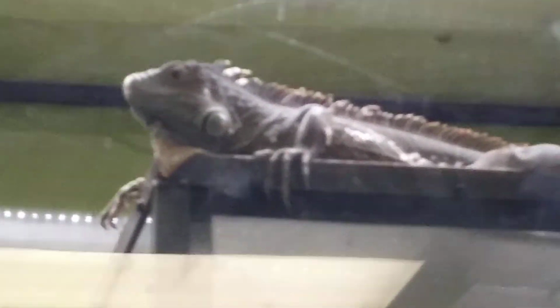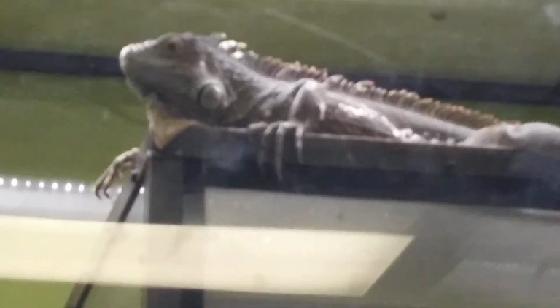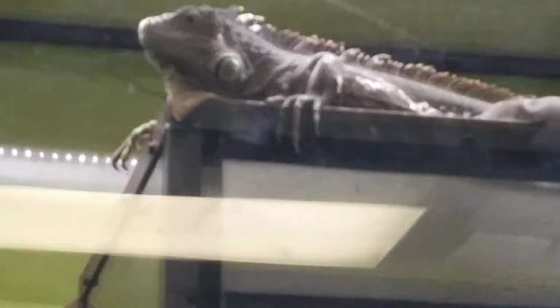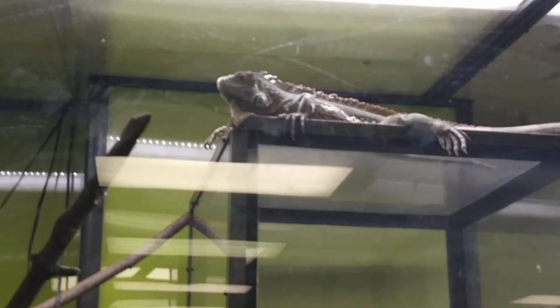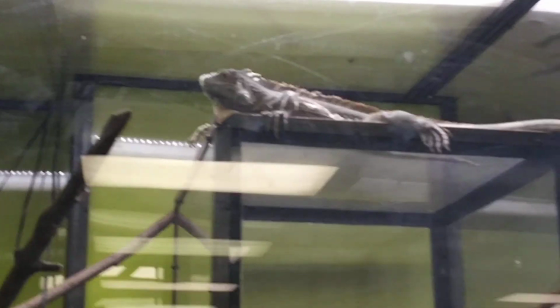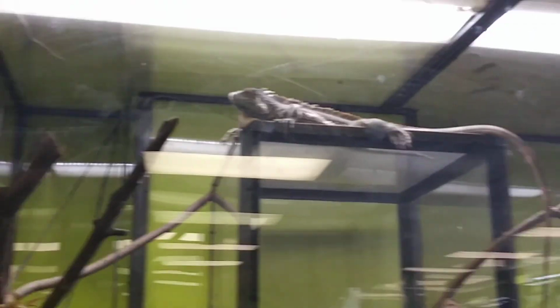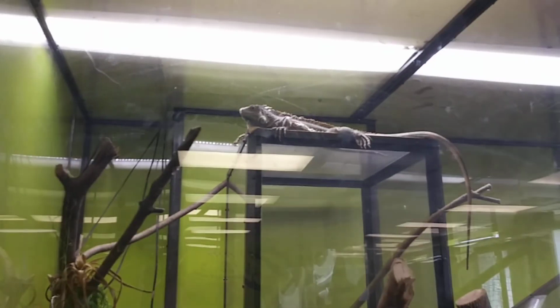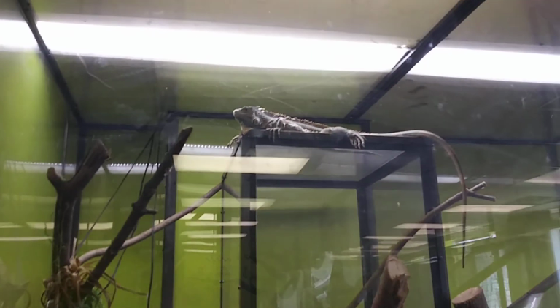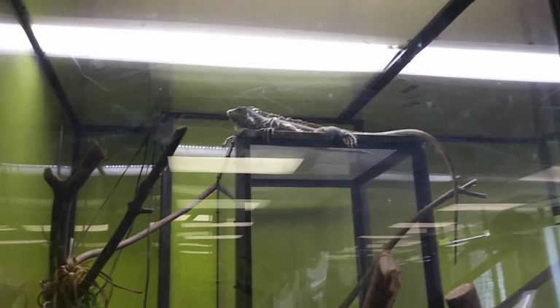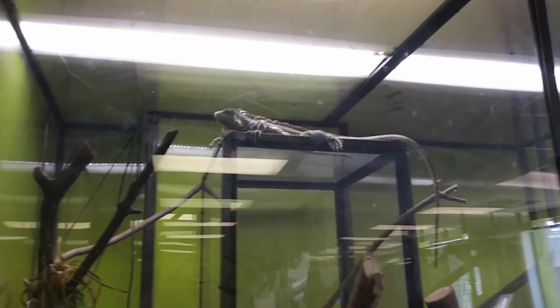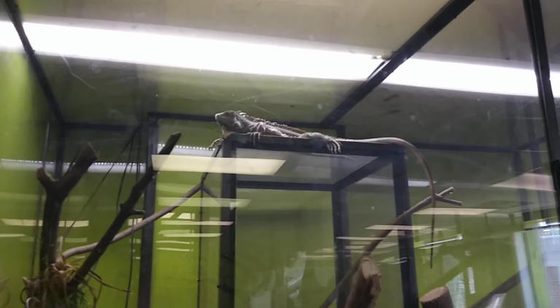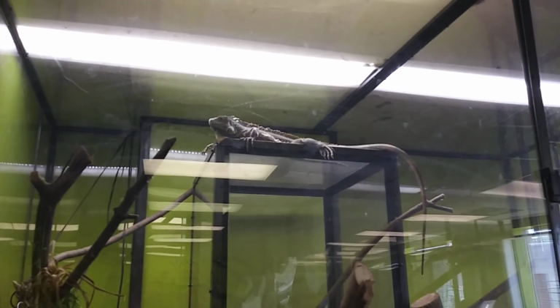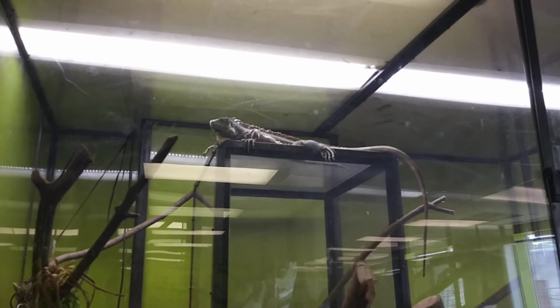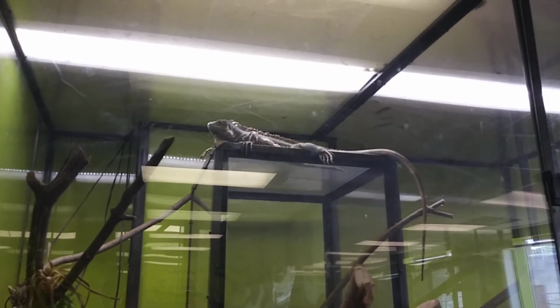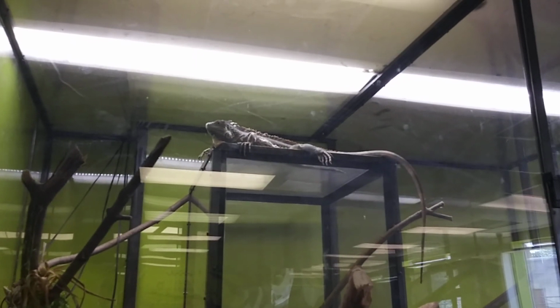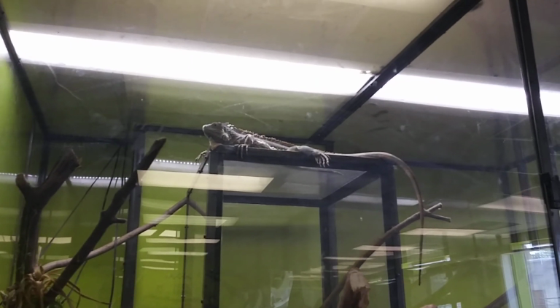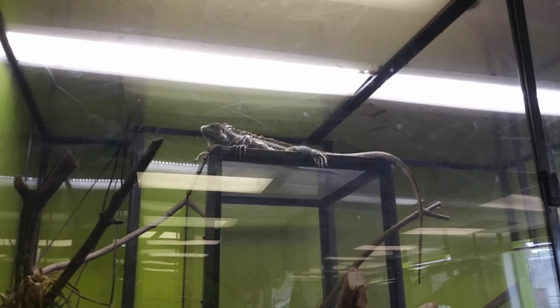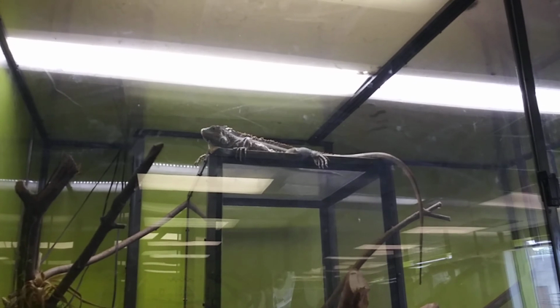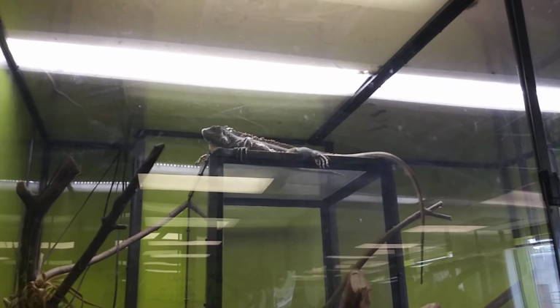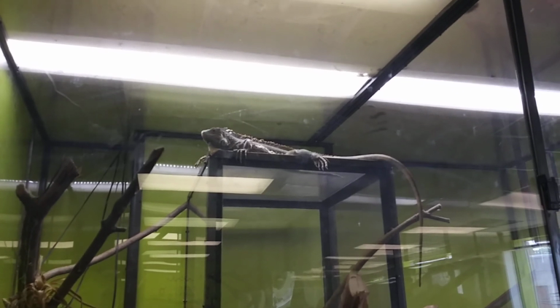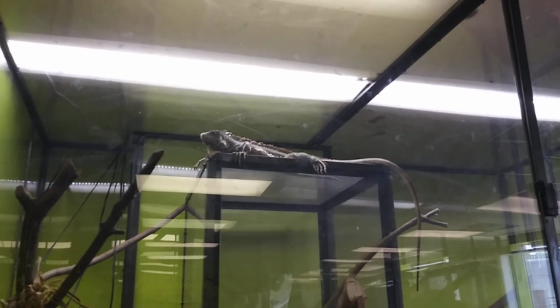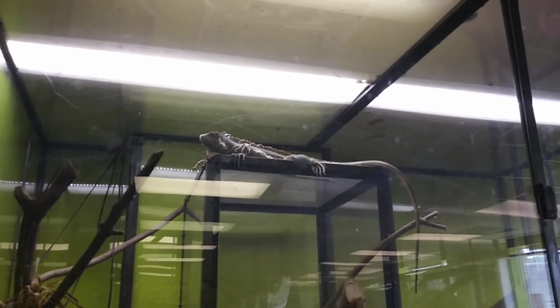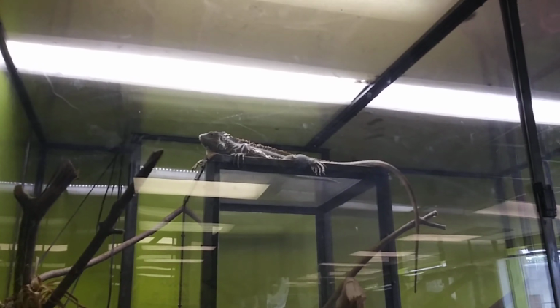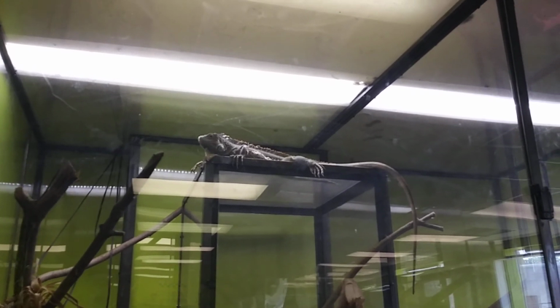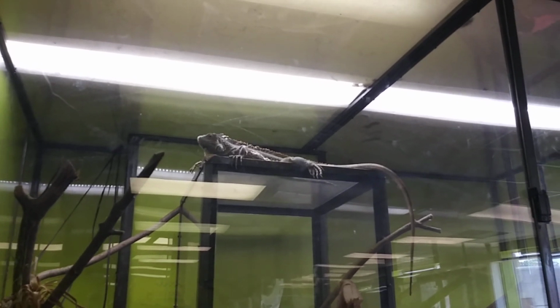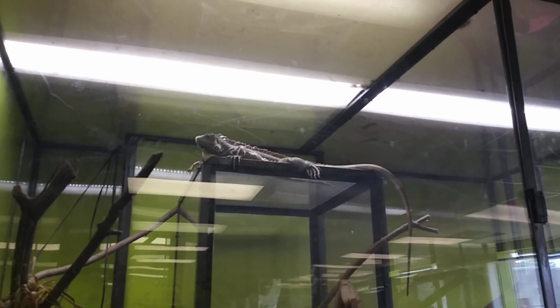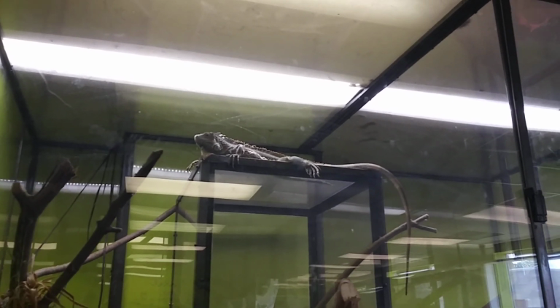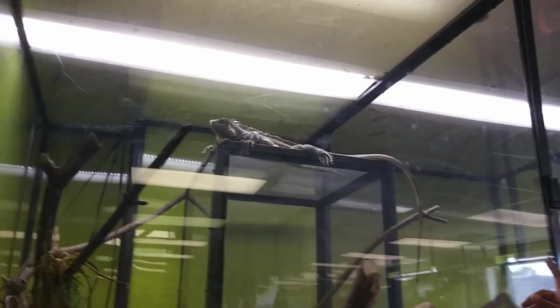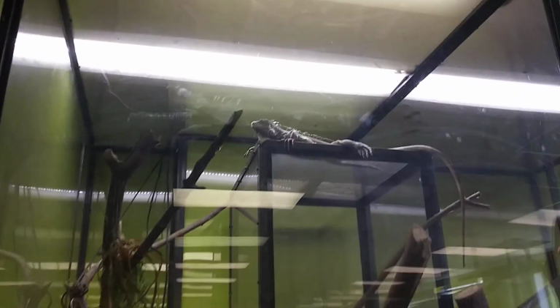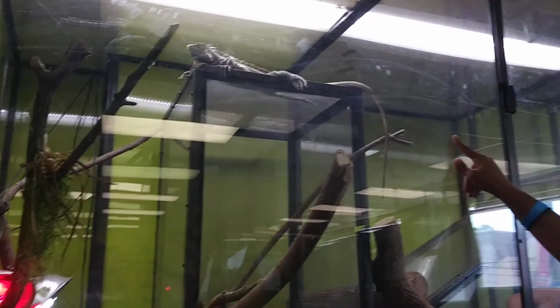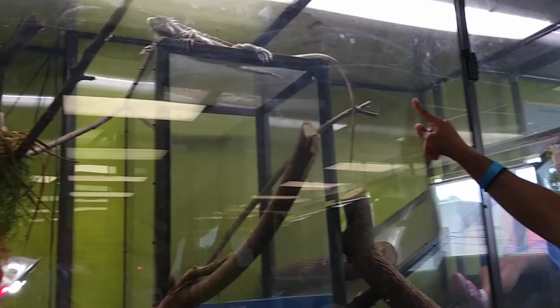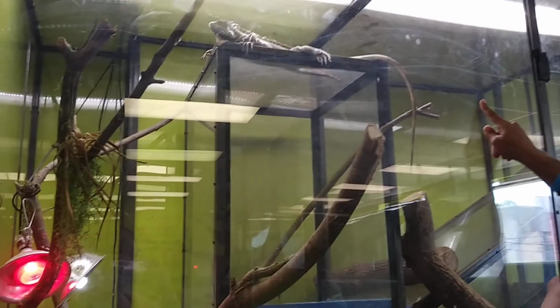Look at that! There's an iguana in there, Luchio. Luchio! Look, the iguana. Just miss the iguana. What? It's chilling up there. Look.